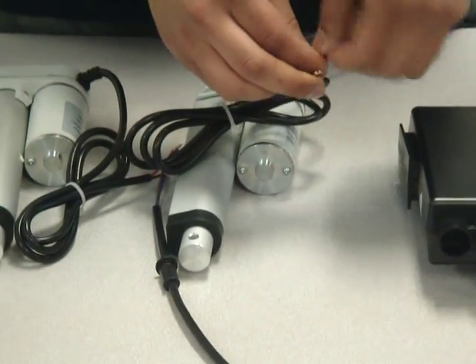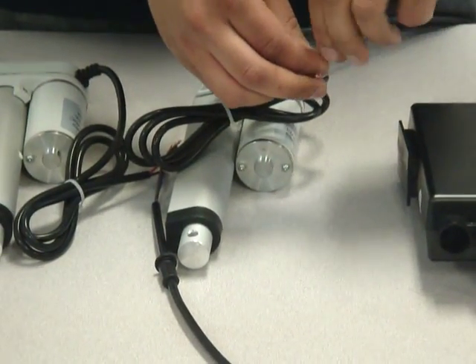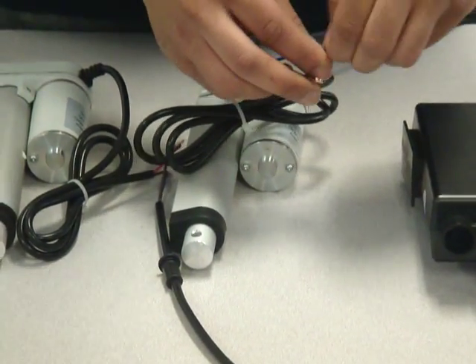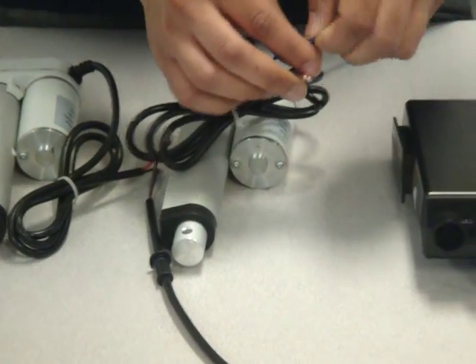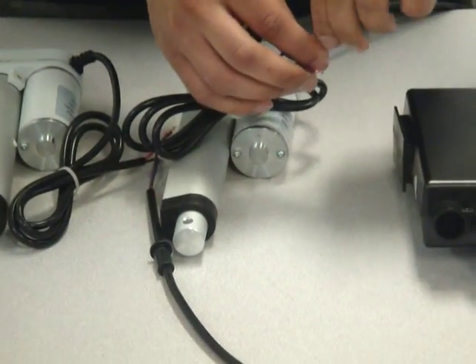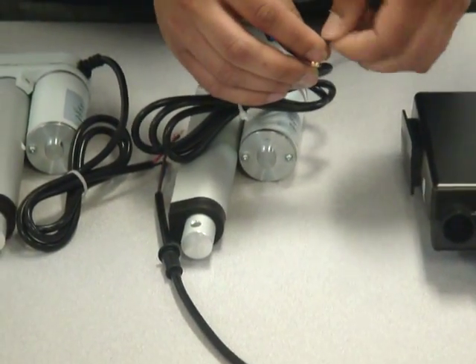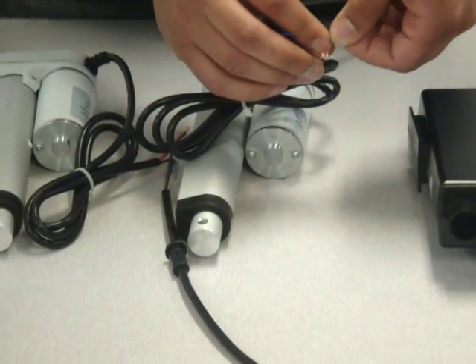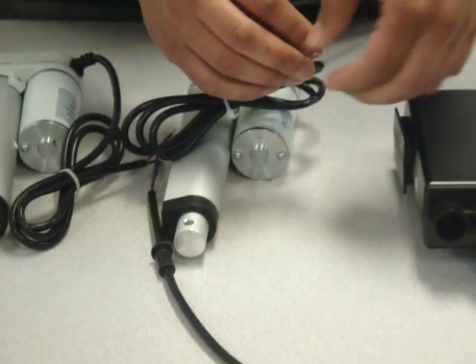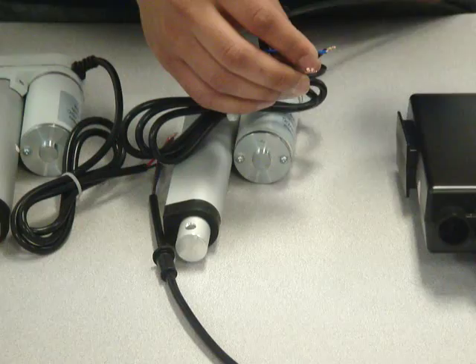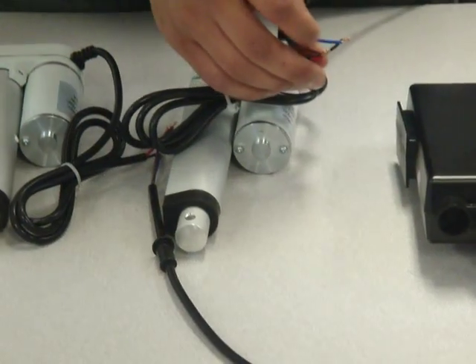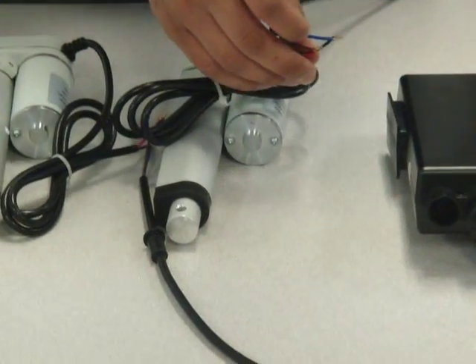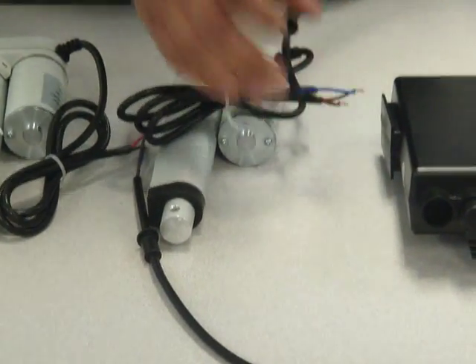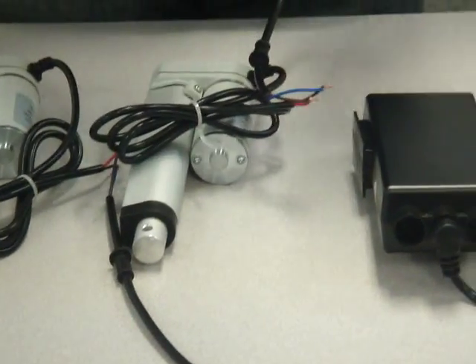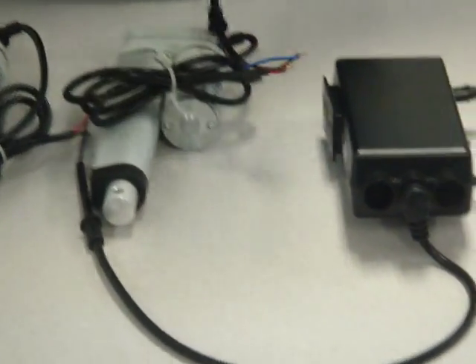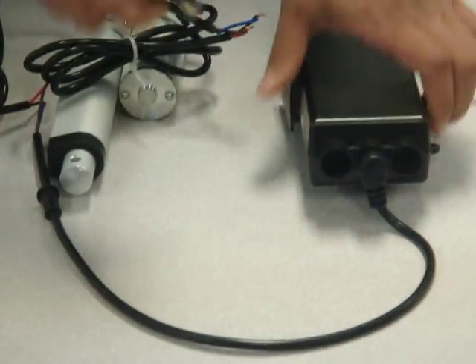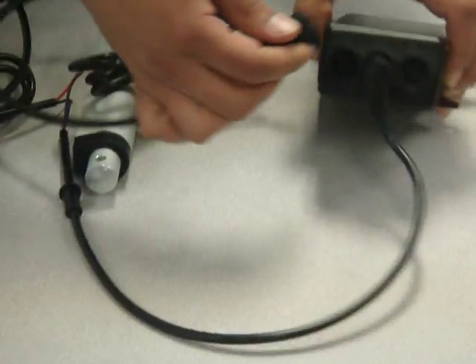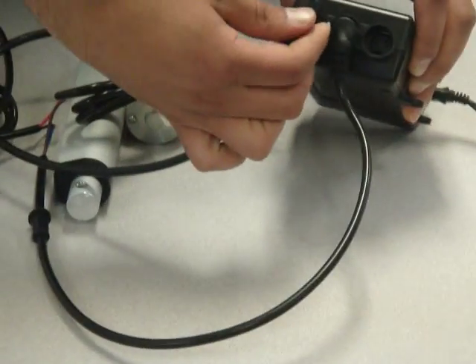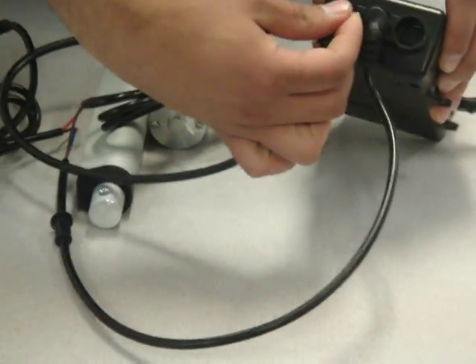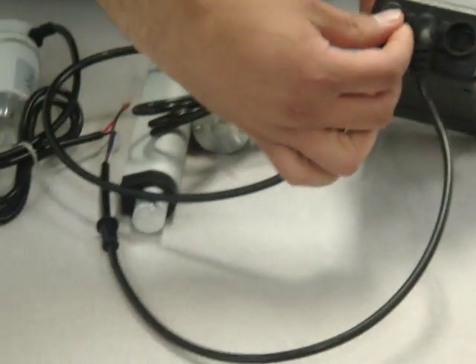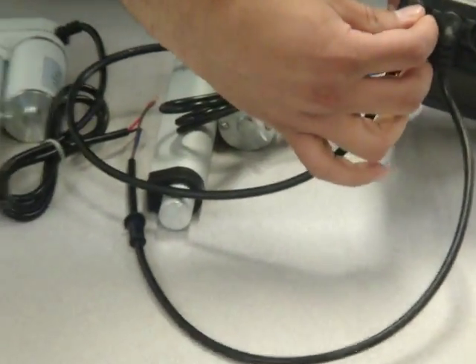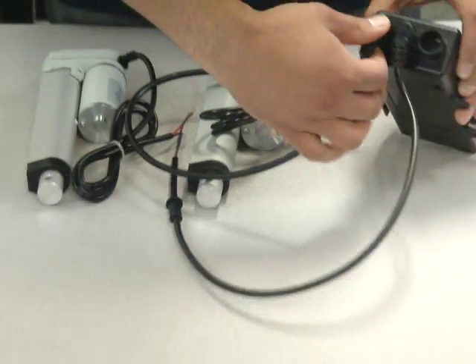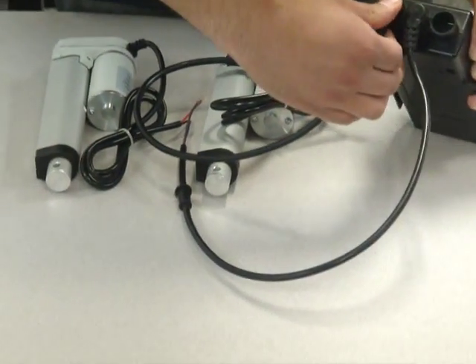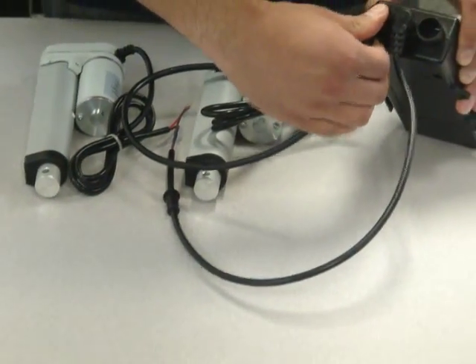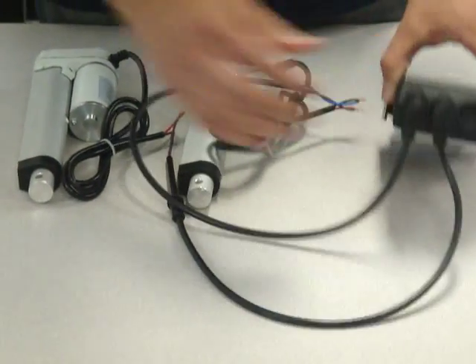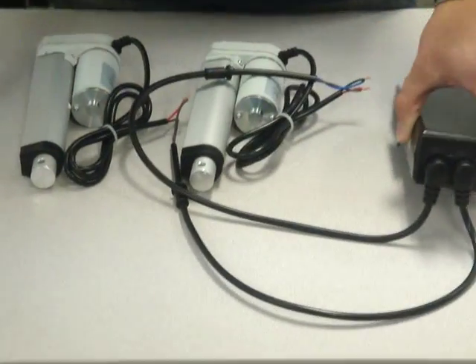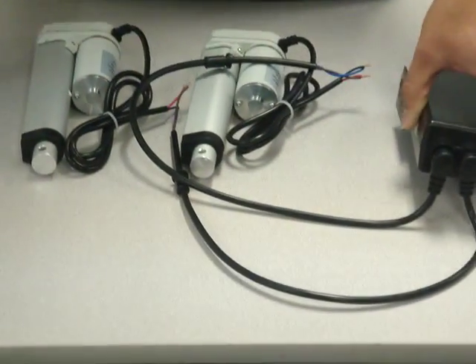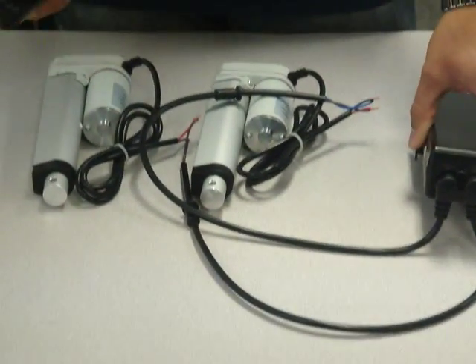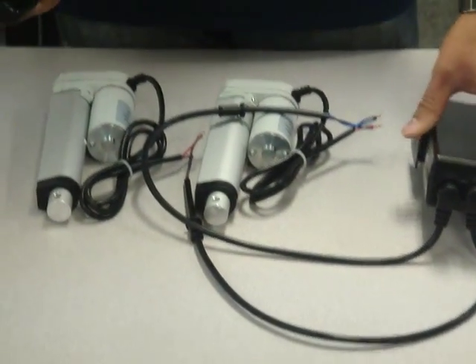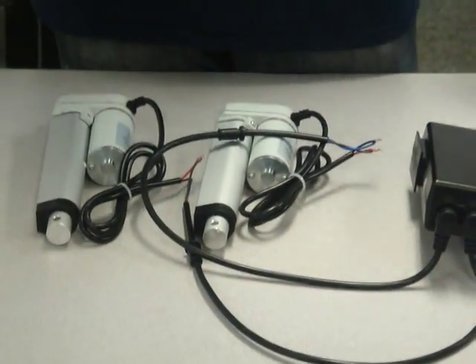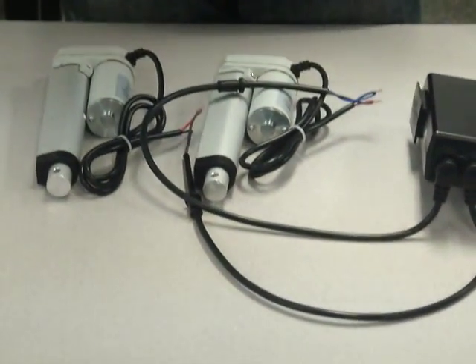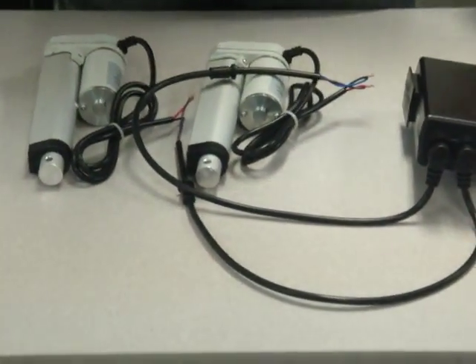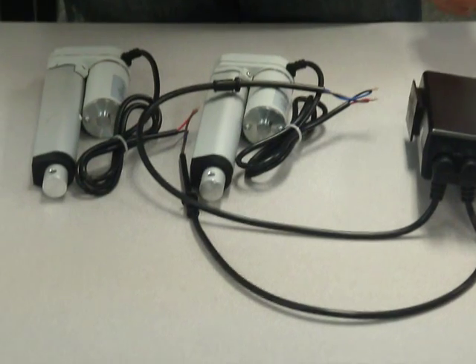I recommend using some sort of shrink wrap to hold these together. Once they're connected, you can plug it into the control box and use simultaneous operation of both actuators.